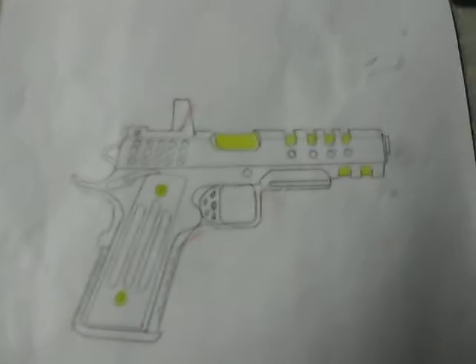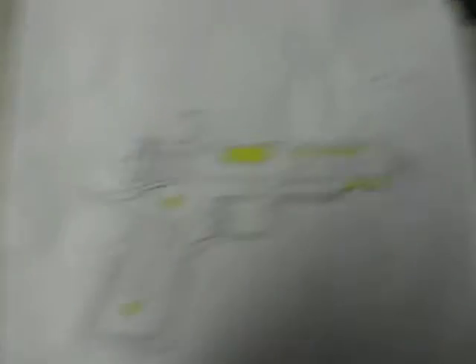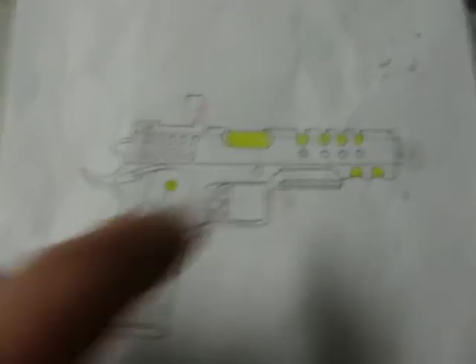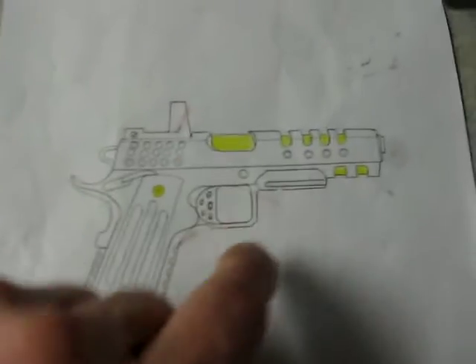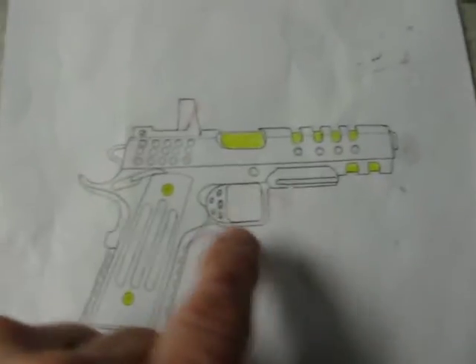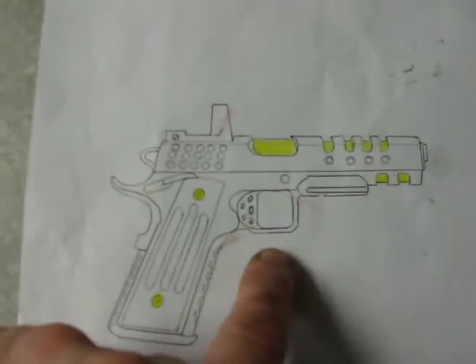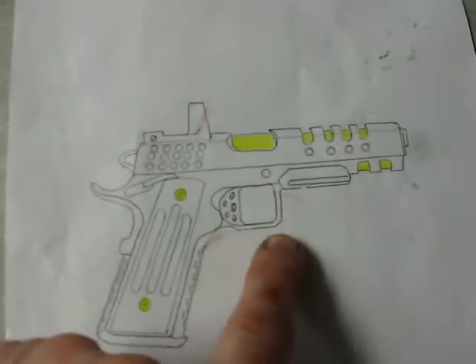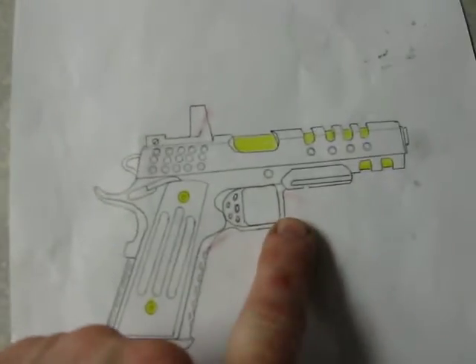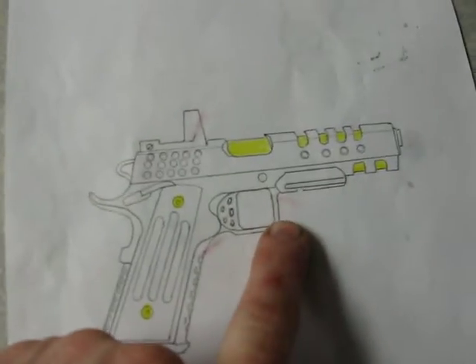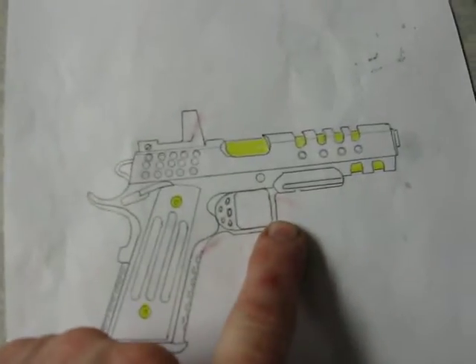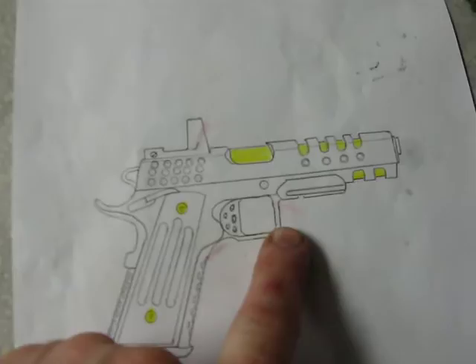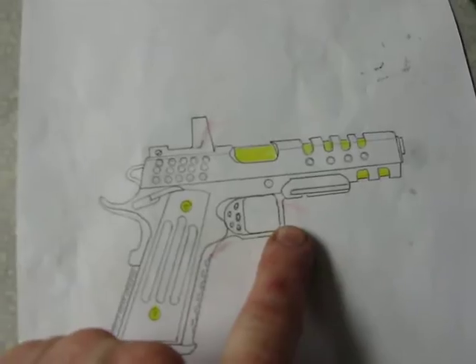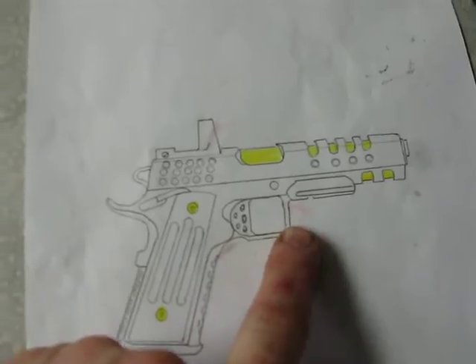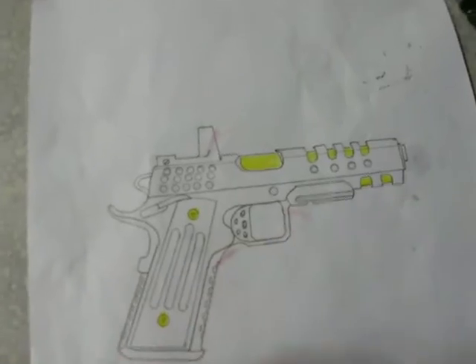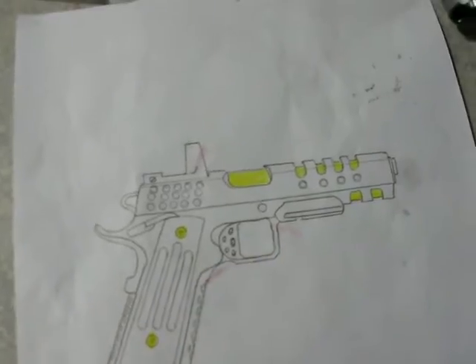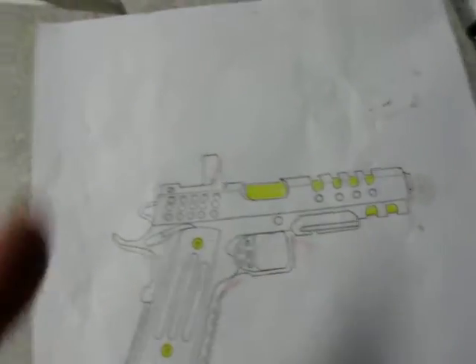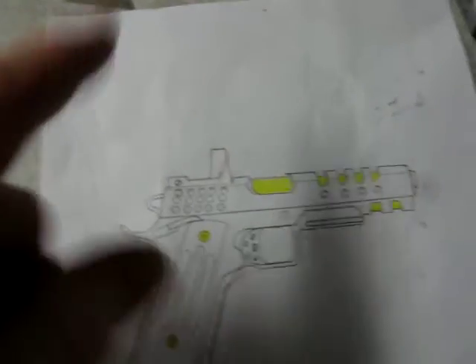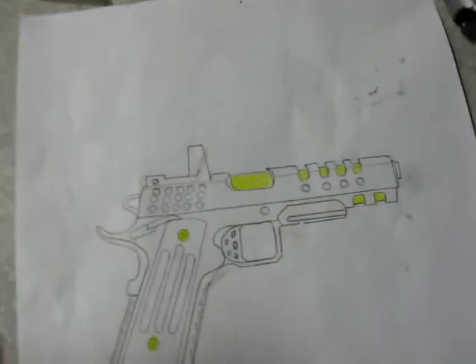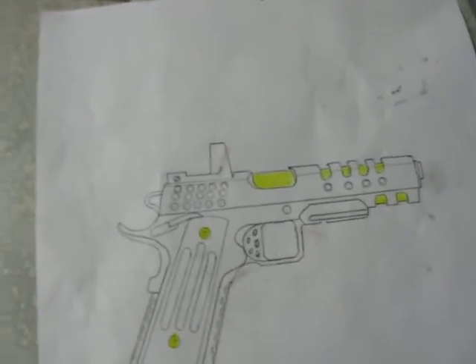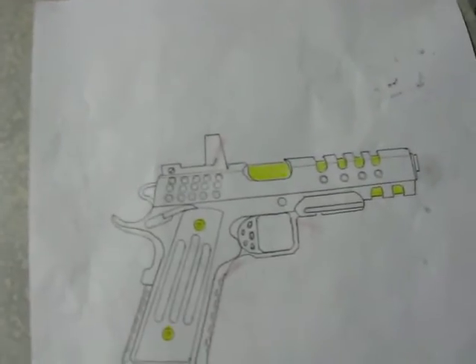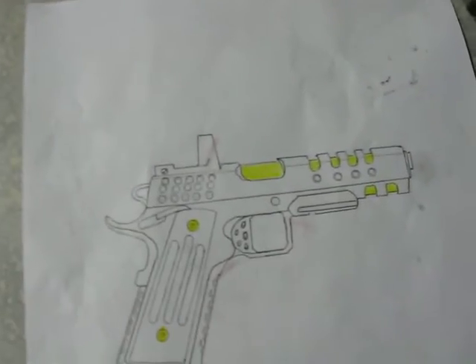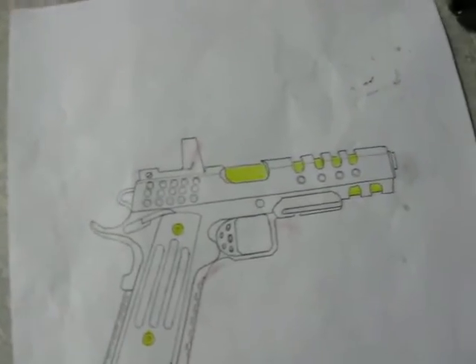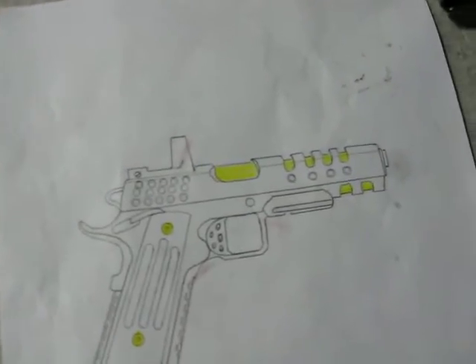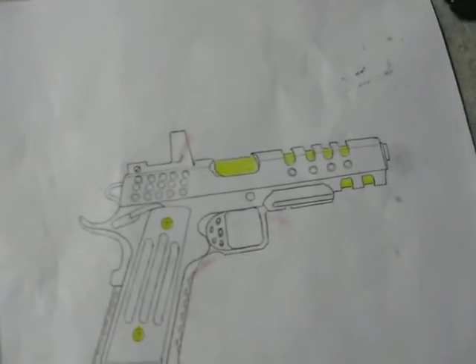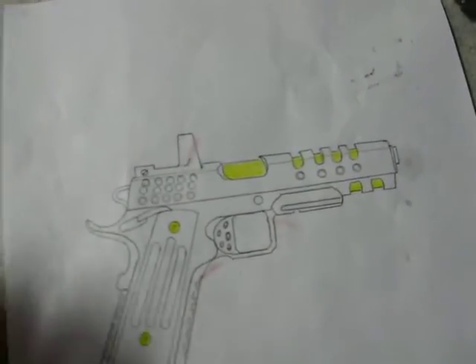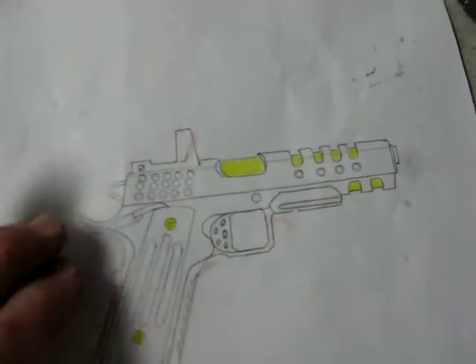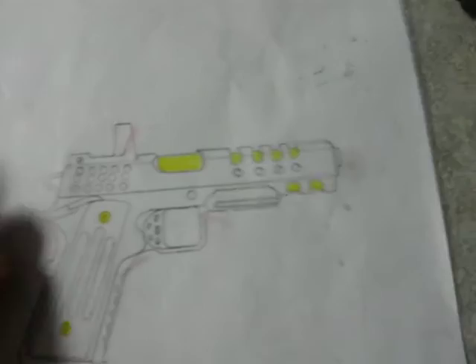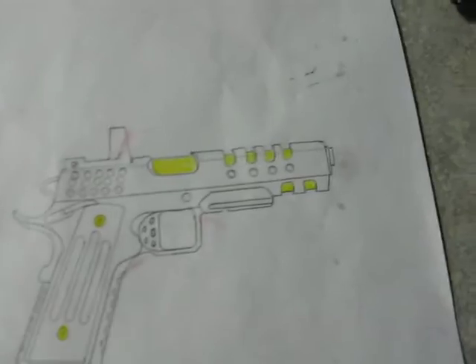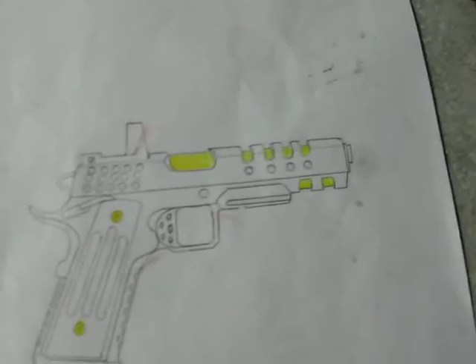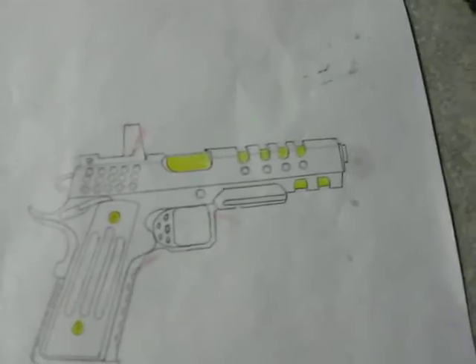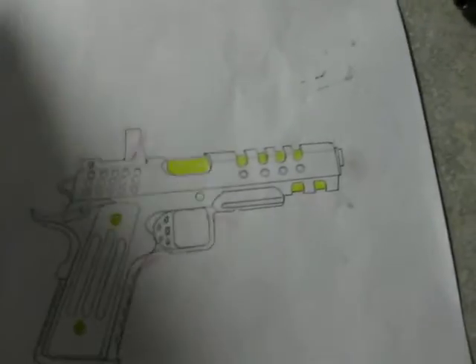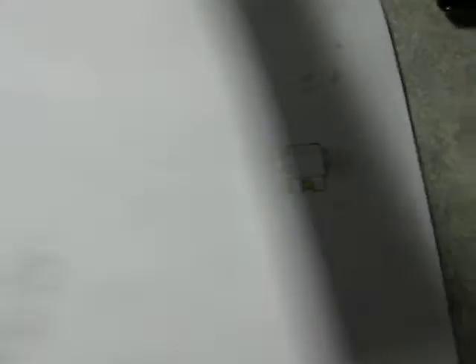I tried squaring the trigger guard on it — I liked the way that looked — but I couldn't get it to move. I heated it up for 15 minutes and couldn't get it to move, so I just gave up.